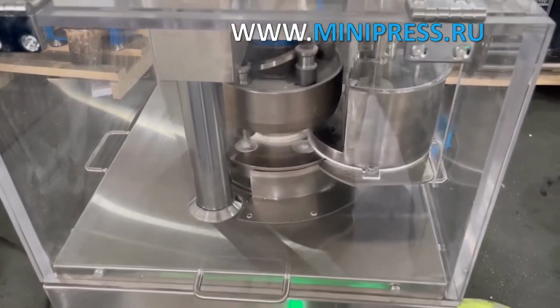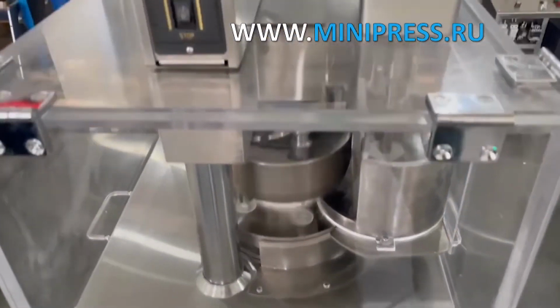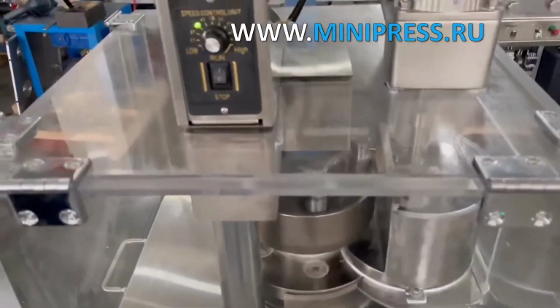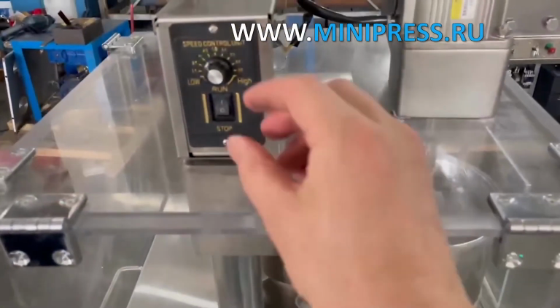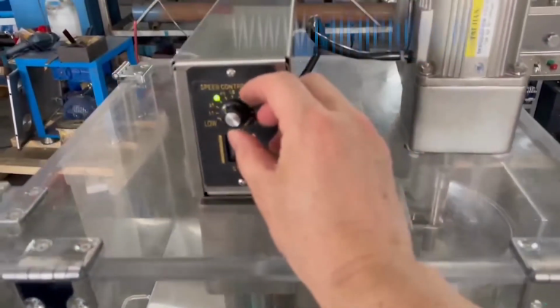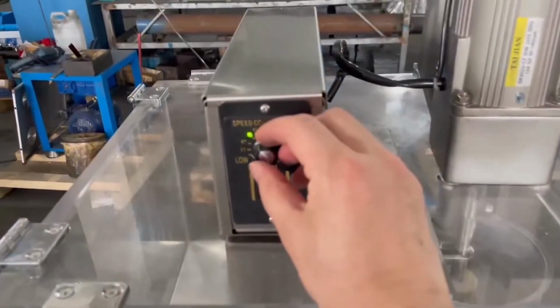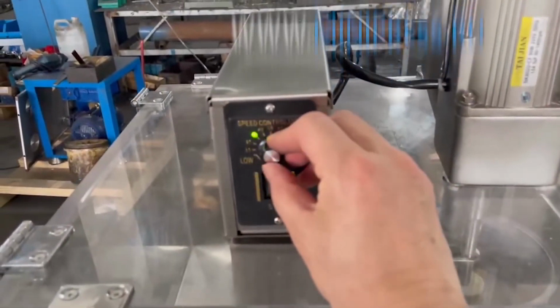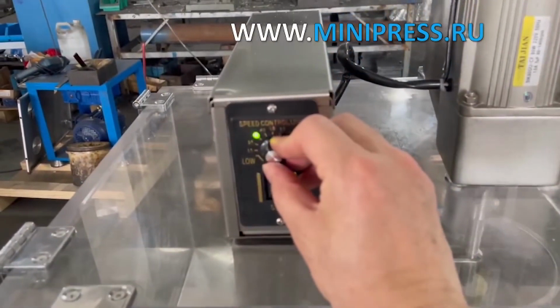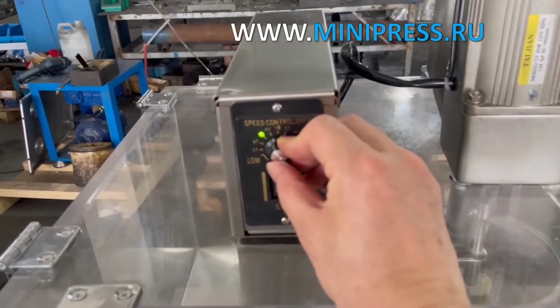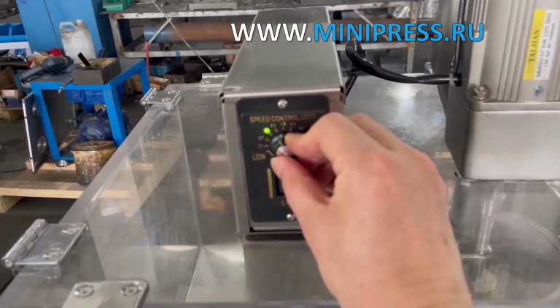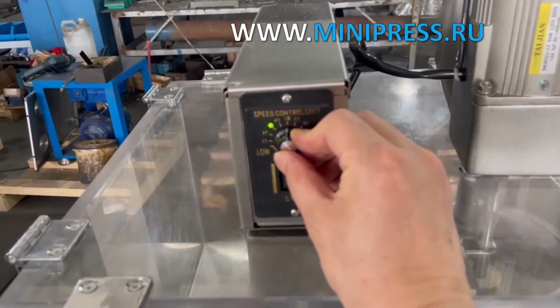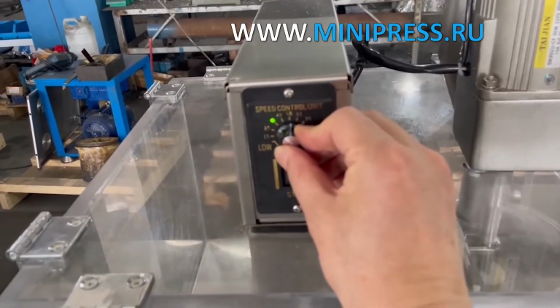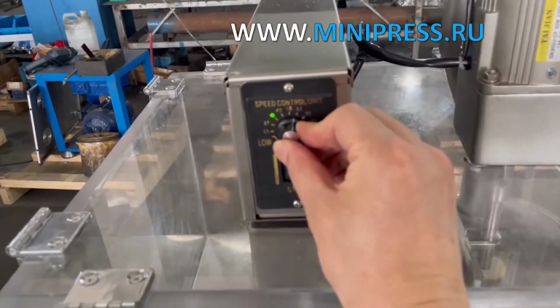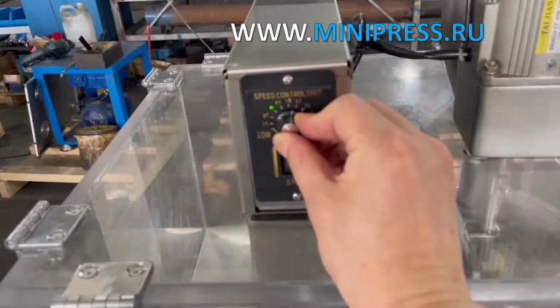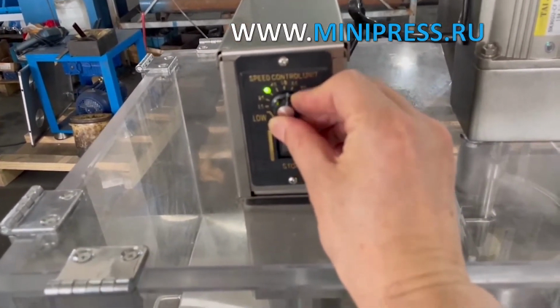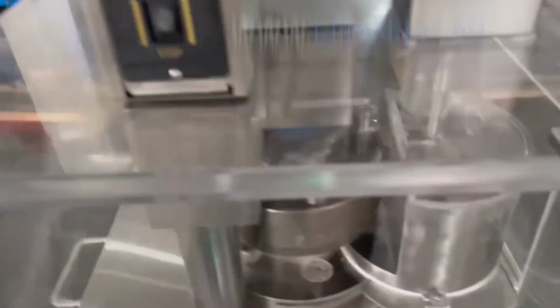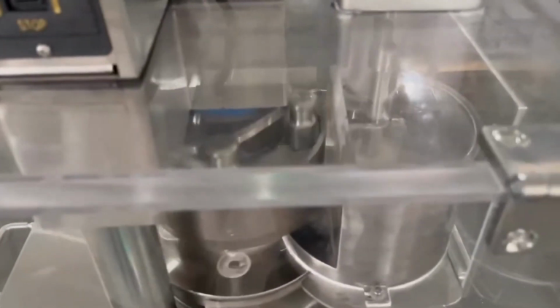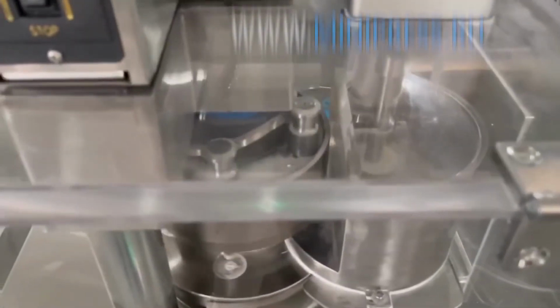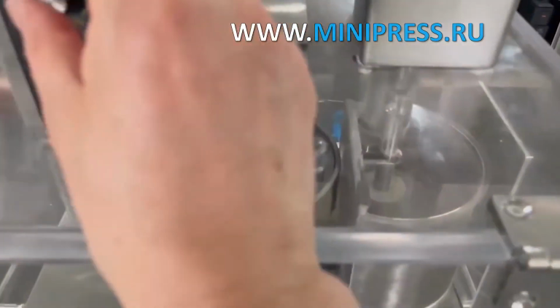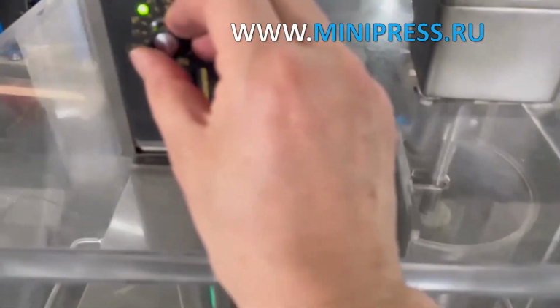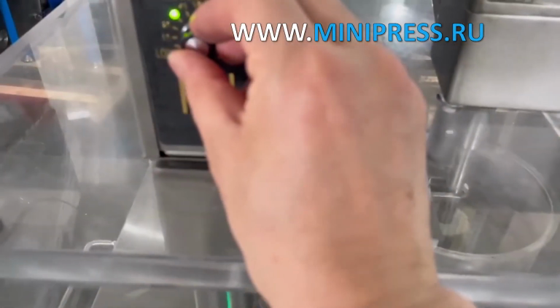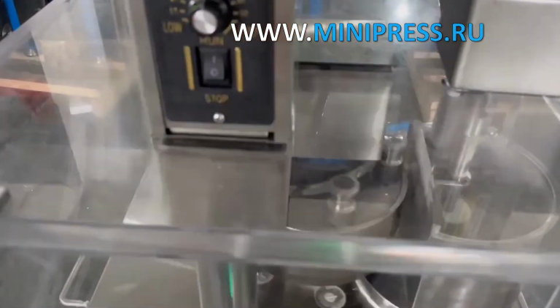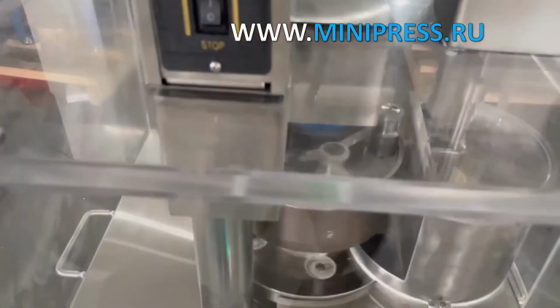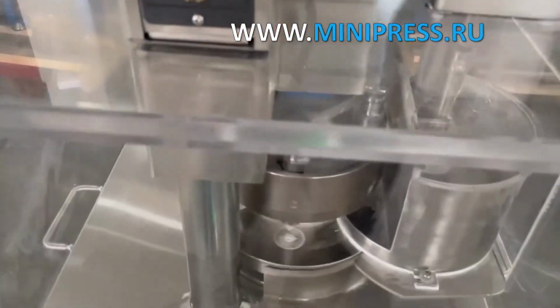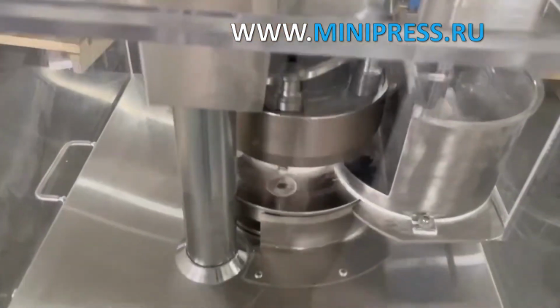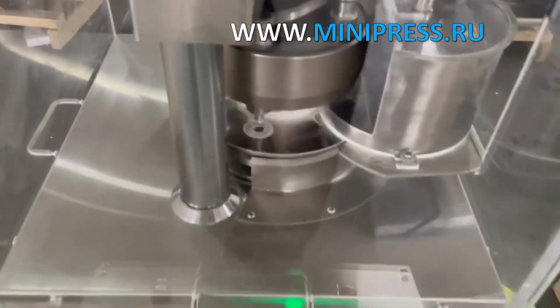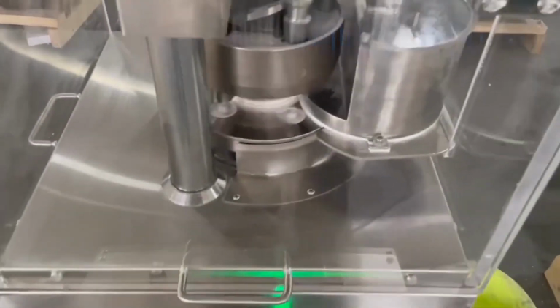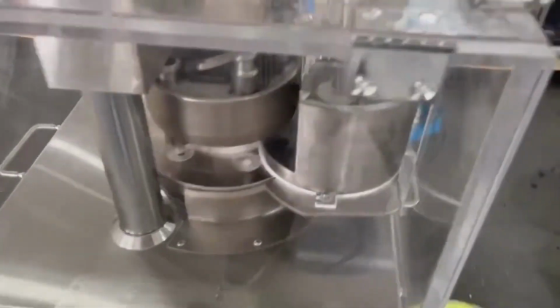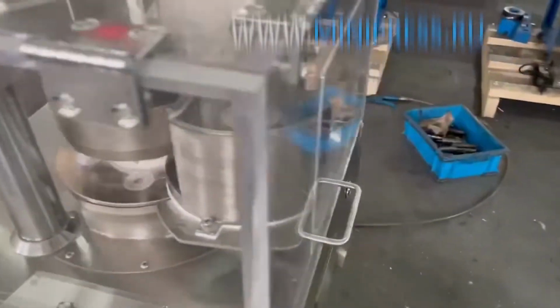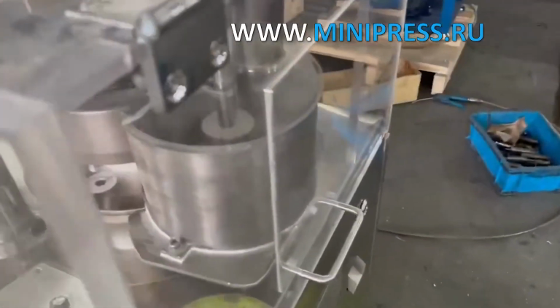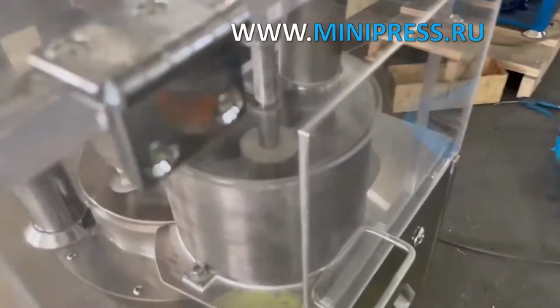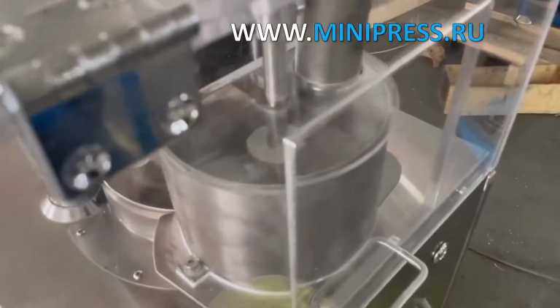The working area is covered with transparent plastic shields. Infinitely adjustable pressing force and output. This press model allows the production of classic and oval tablets. Increased maximum pressure of 4 tons. Suitable for production of logo tablets.